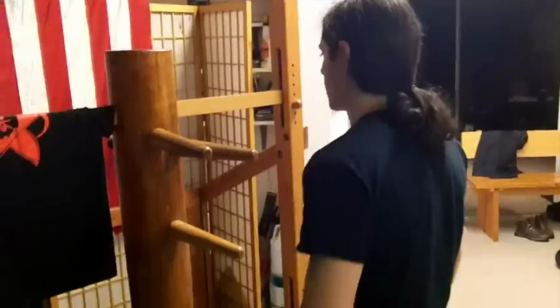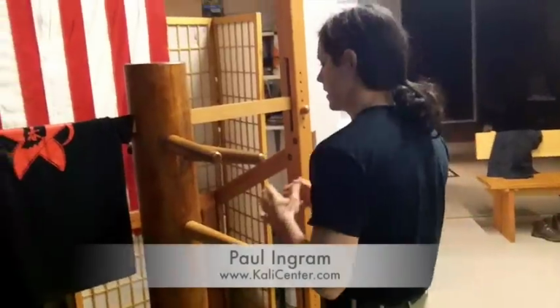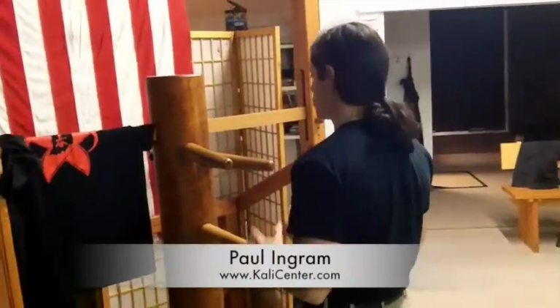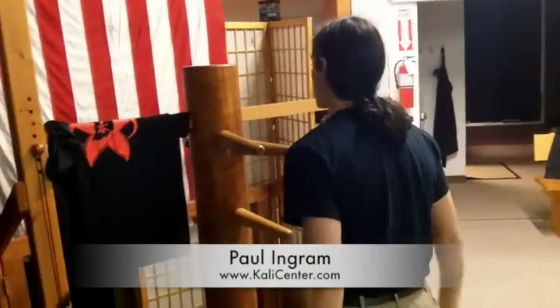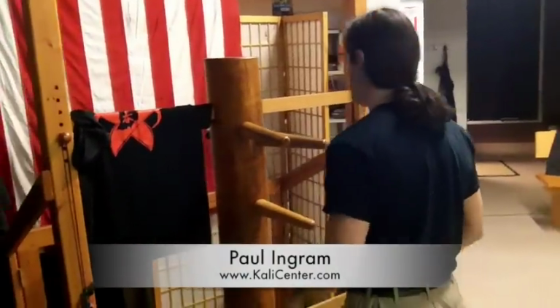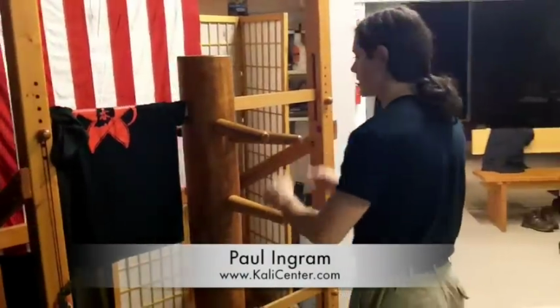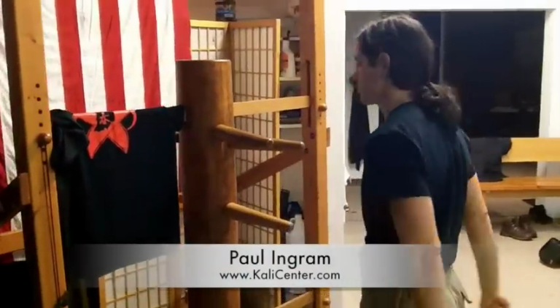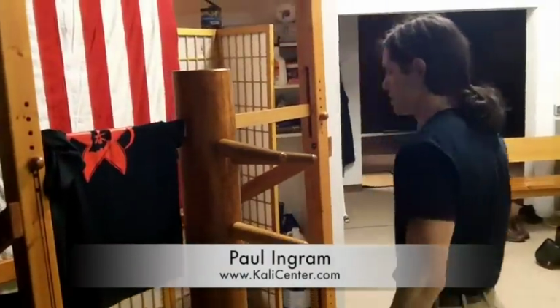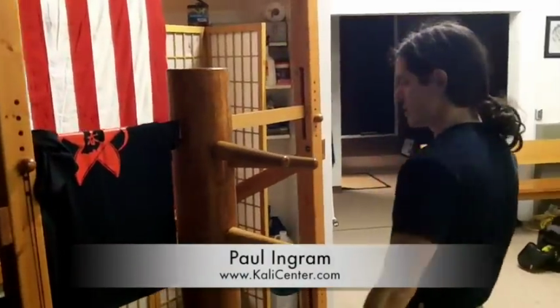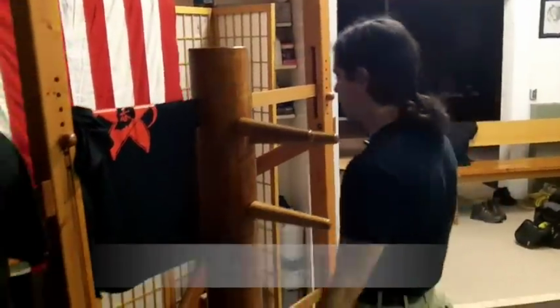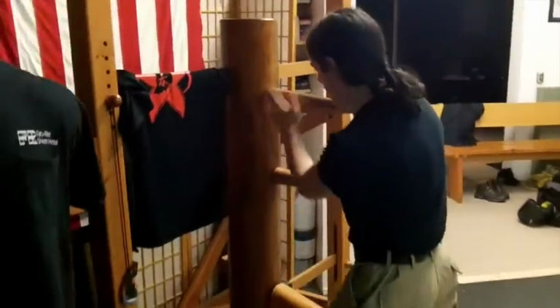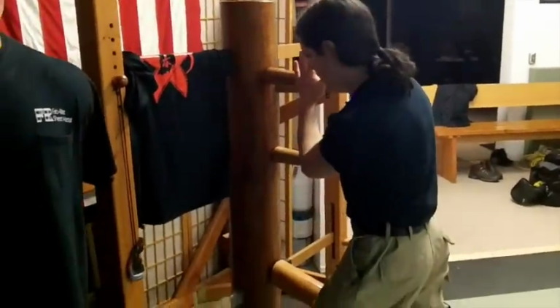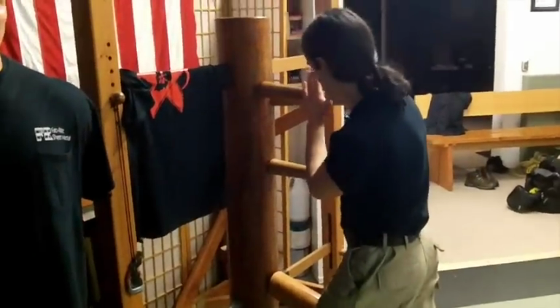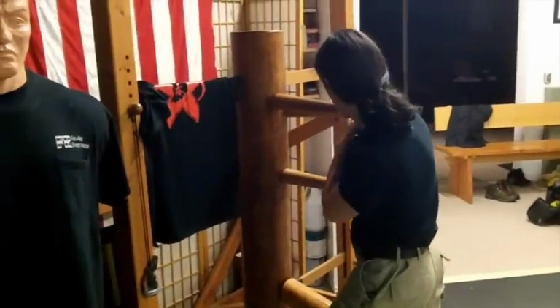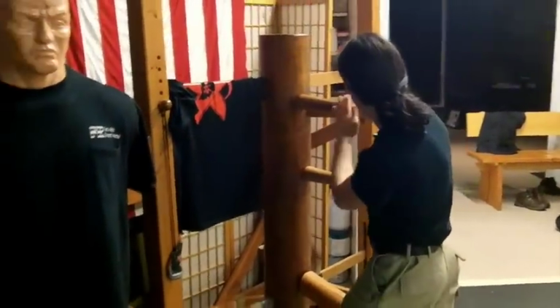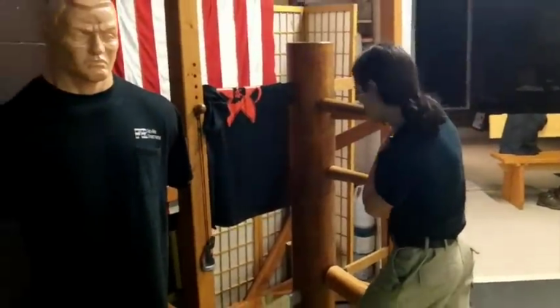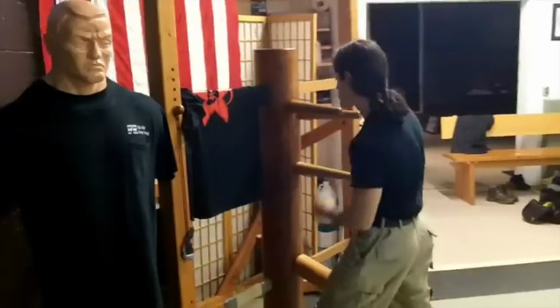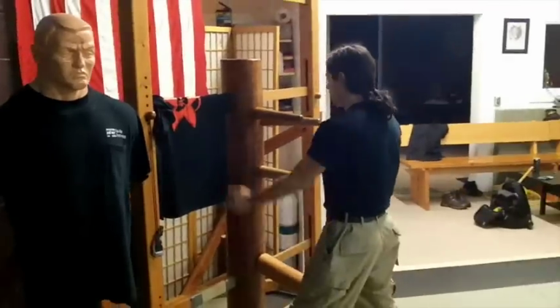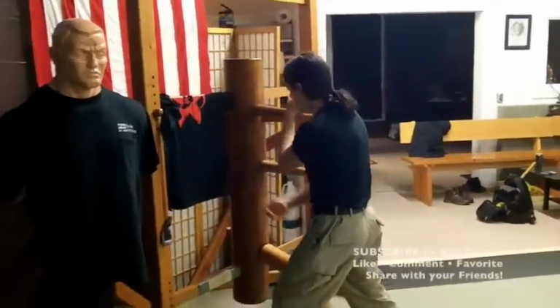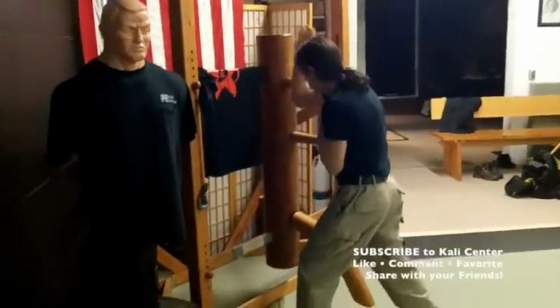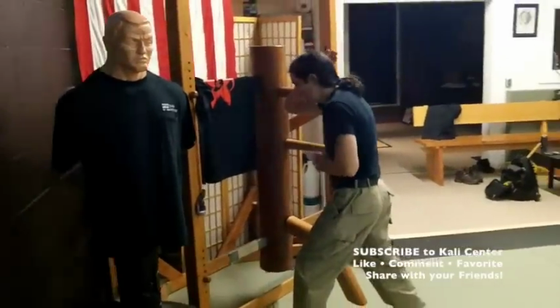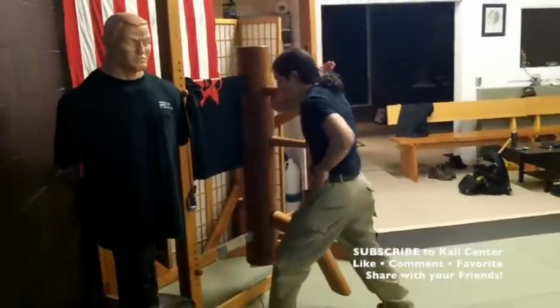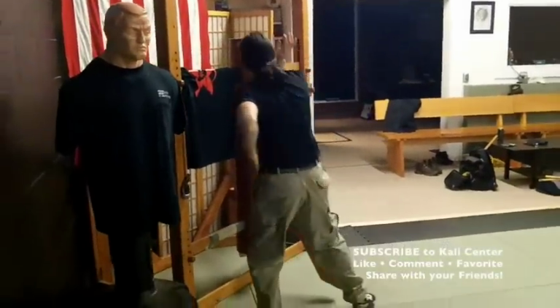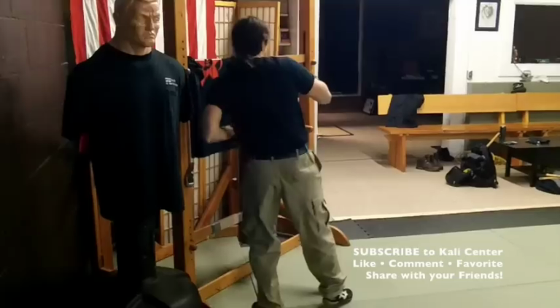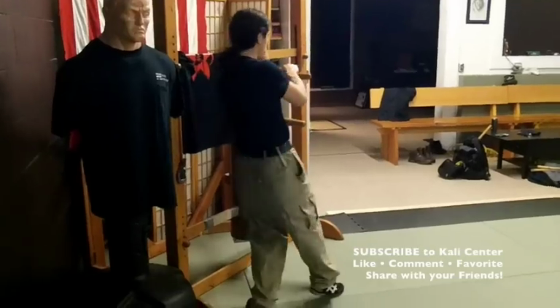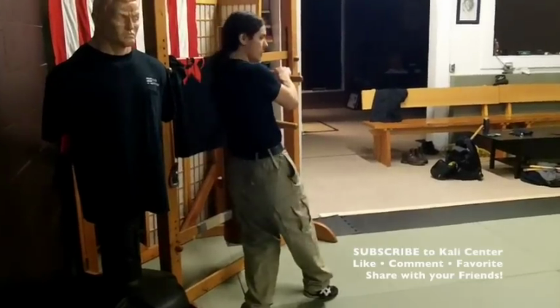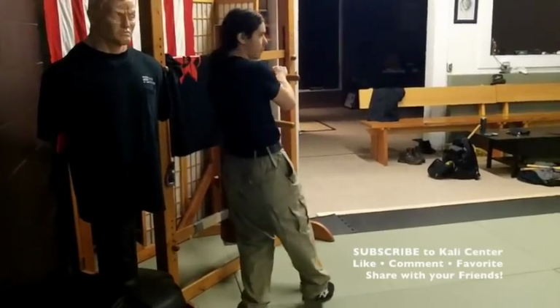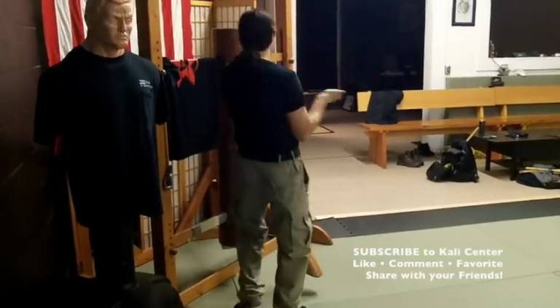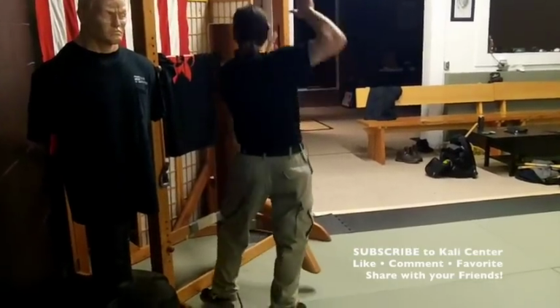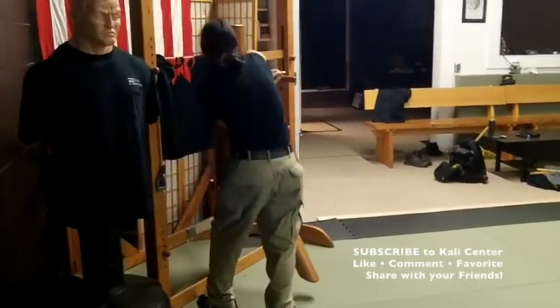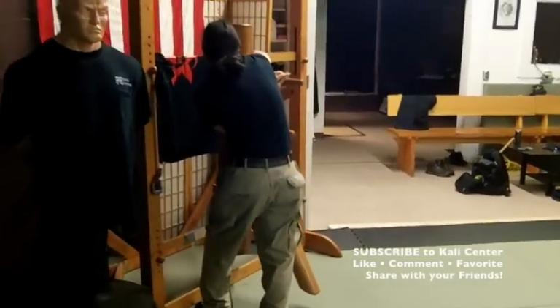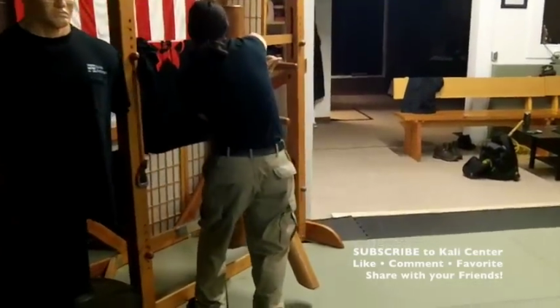In this drill we're working the outside entry. I'm going to step left 45, parry this — the parry does not go past the shoulder — parry, raise this, come through, strike with the upward elbow and then the downward elbow.